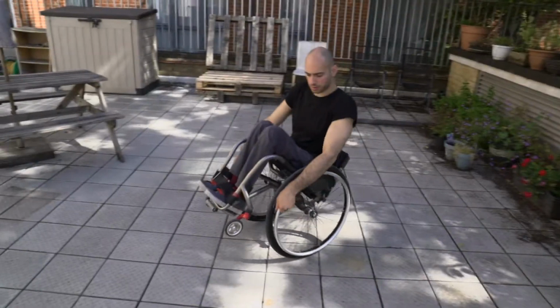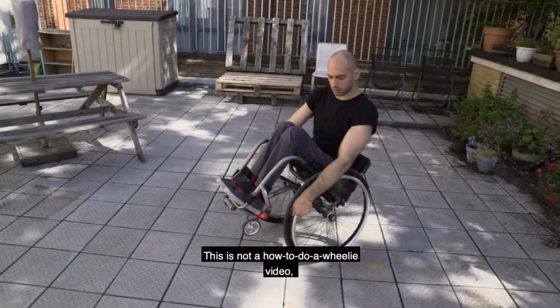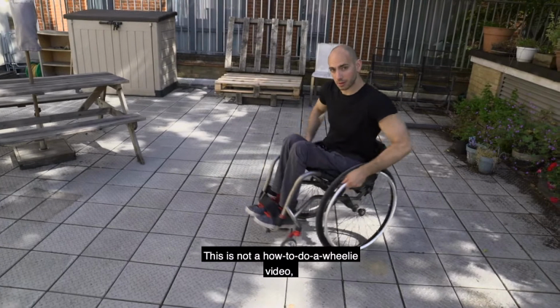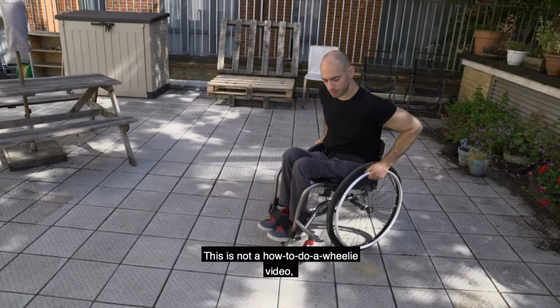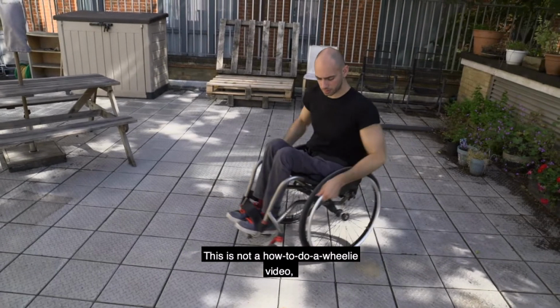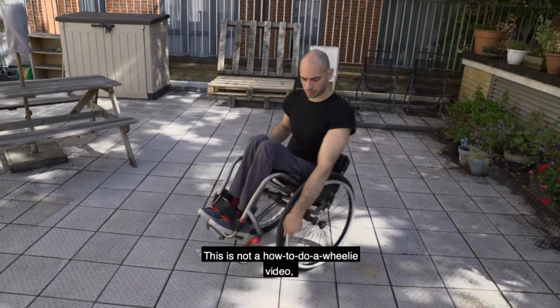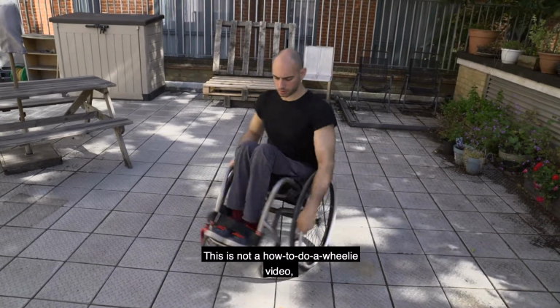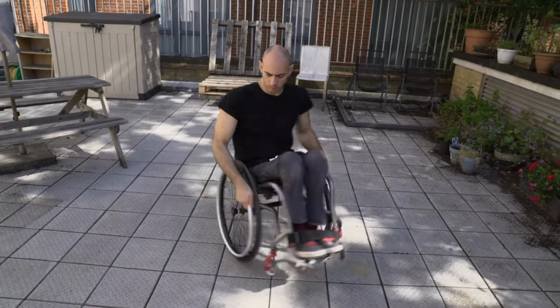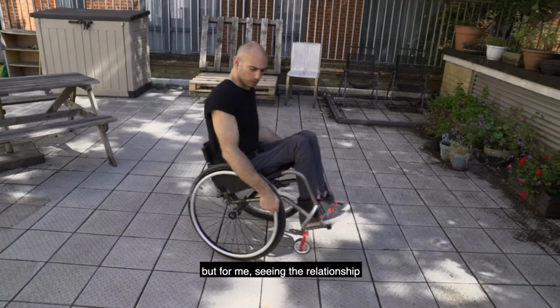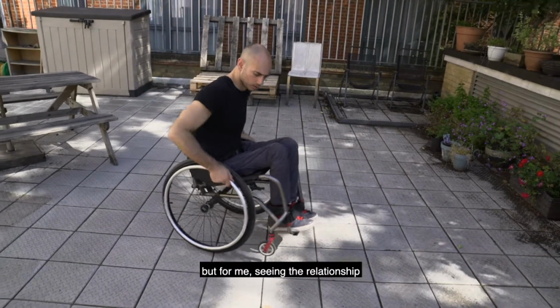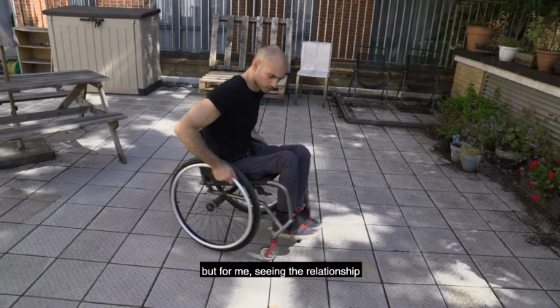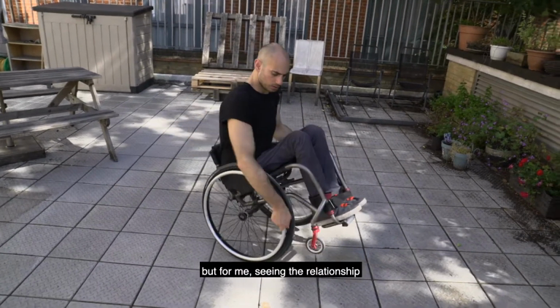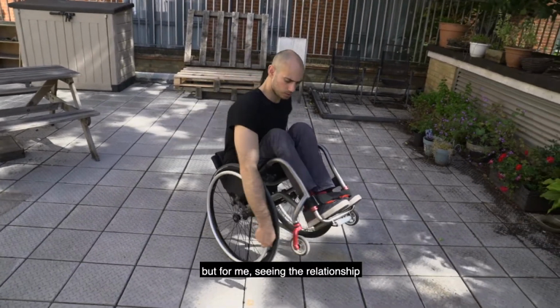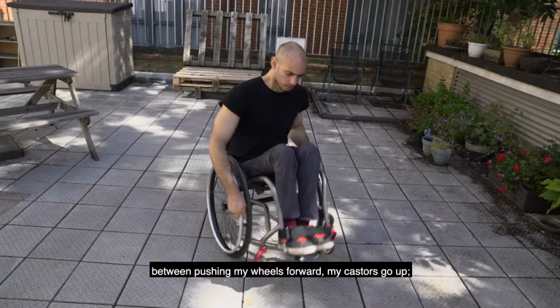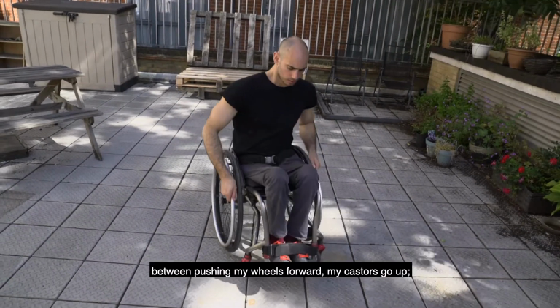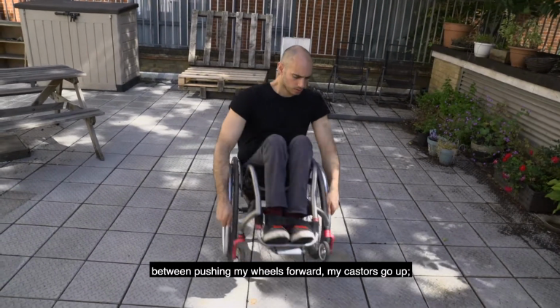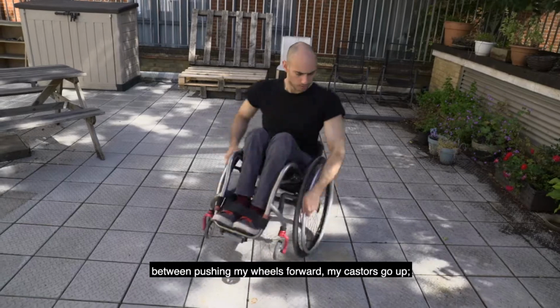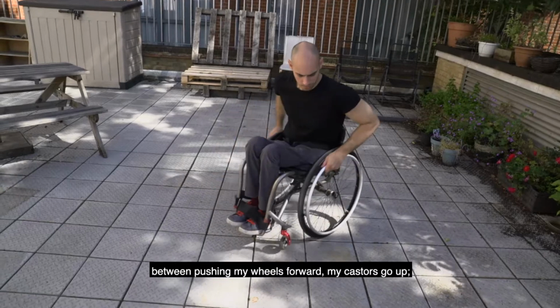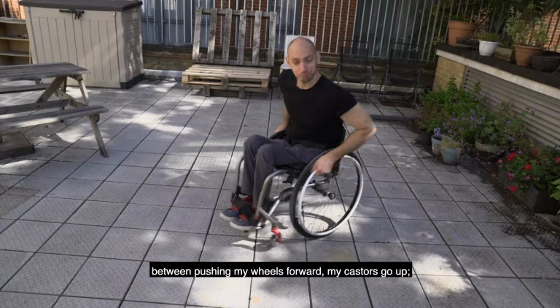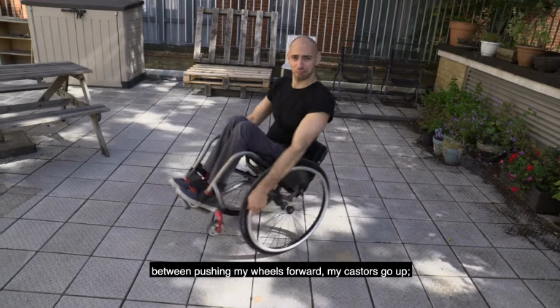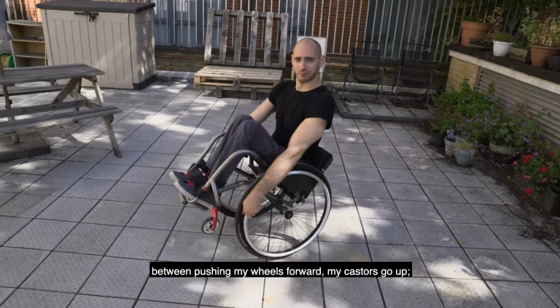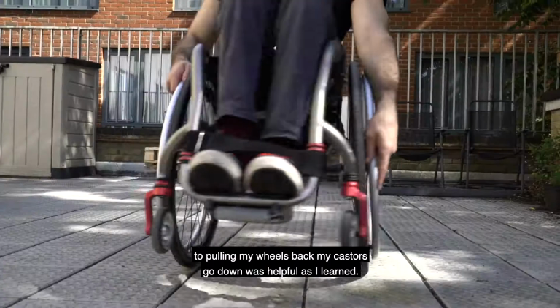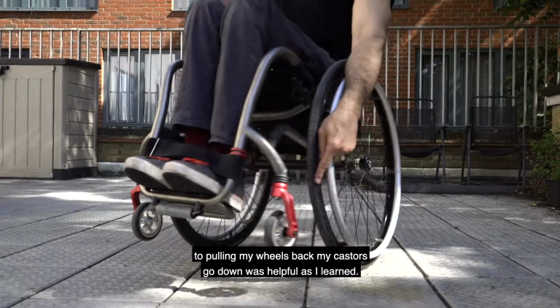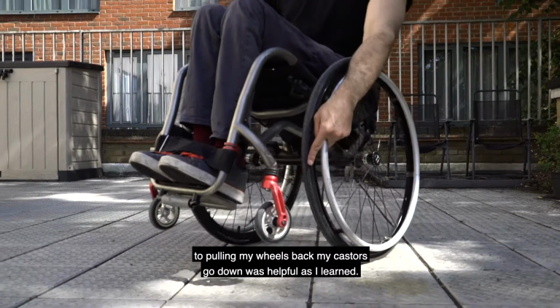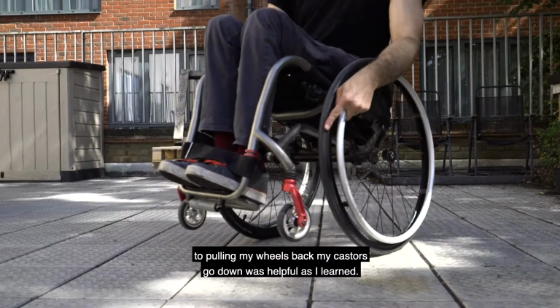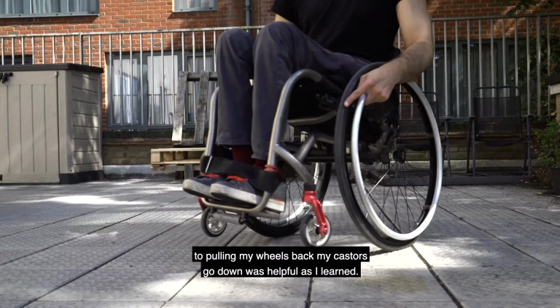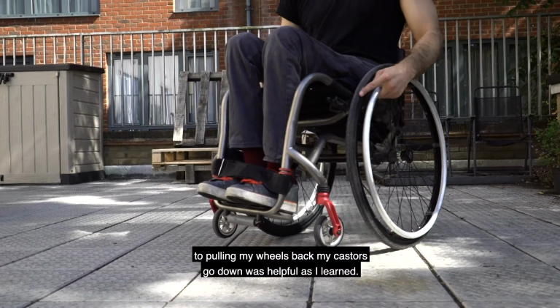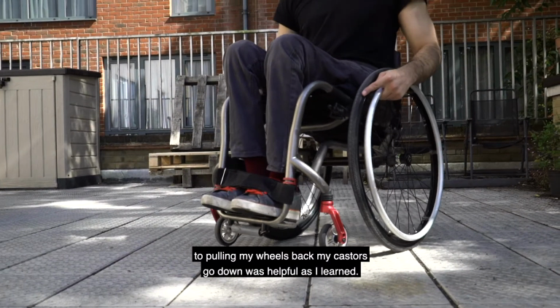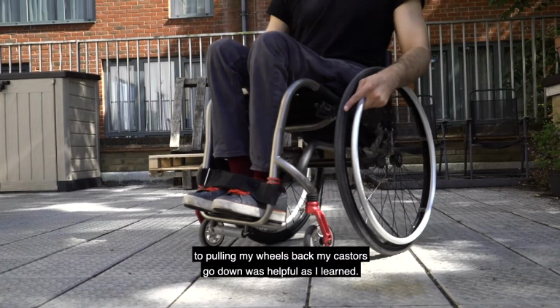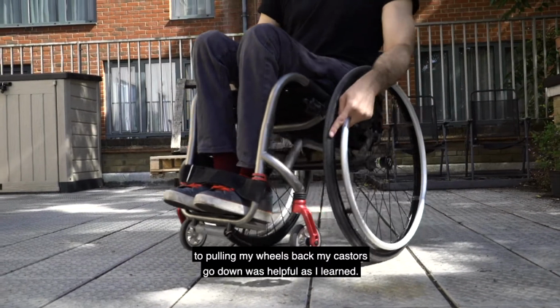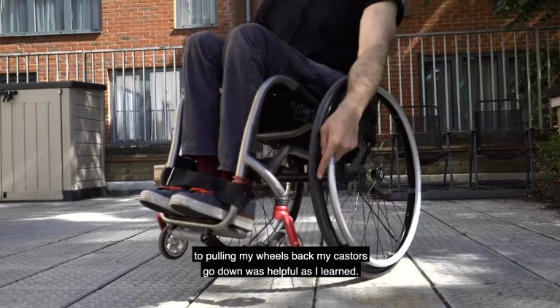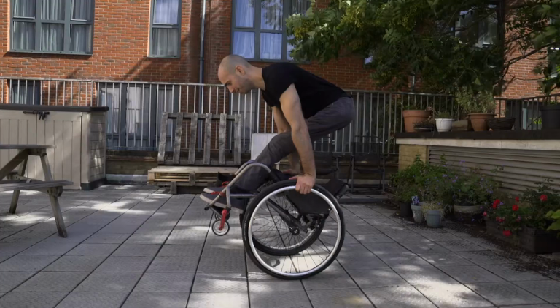This is not a how-to-do-a-wheelie video, but for me, seeing the relationship between pushing my wheels forward — my casters go up — to pulling my wheels back — my casters go down — was helpful as I learned.